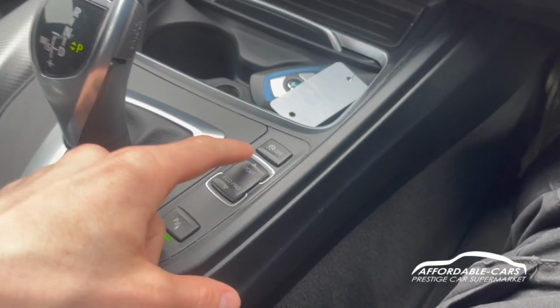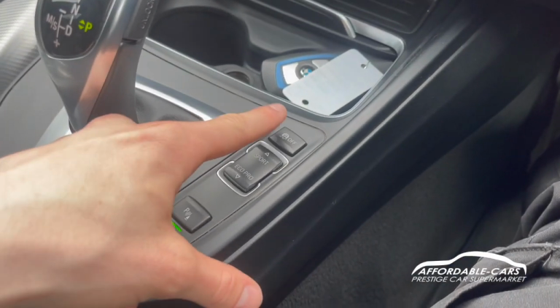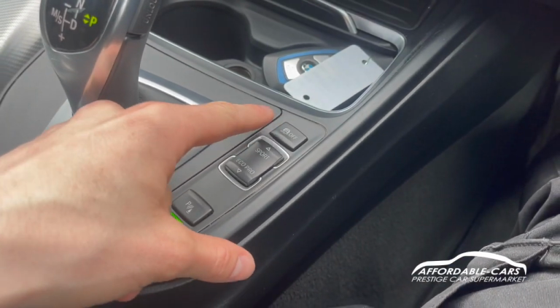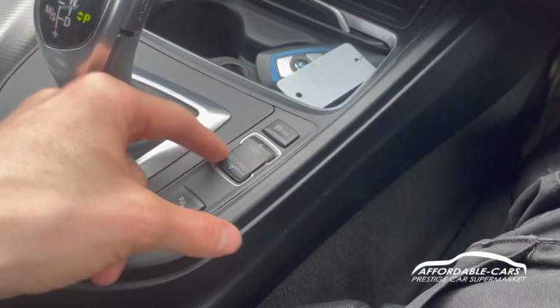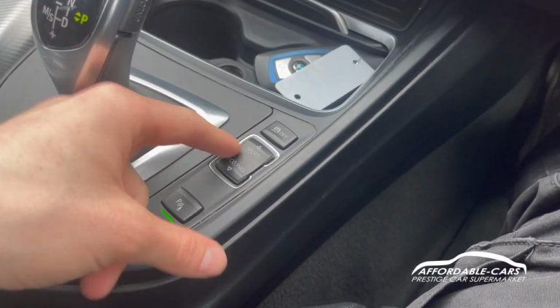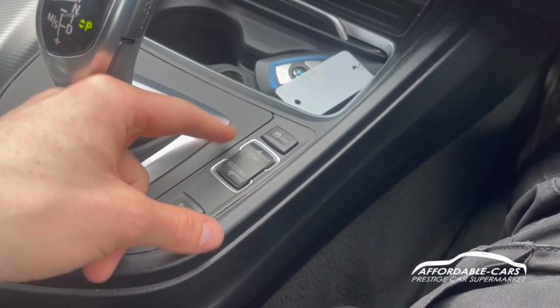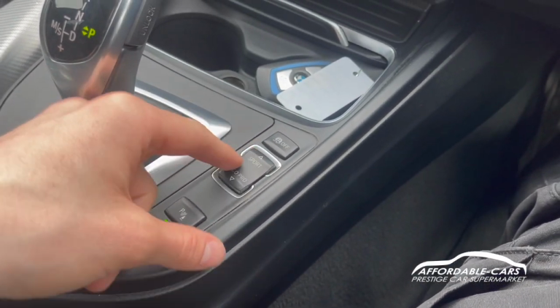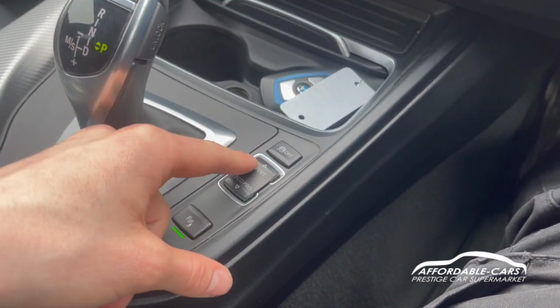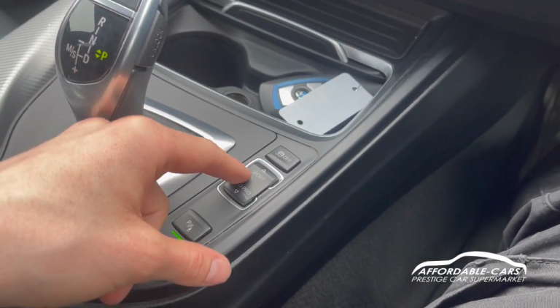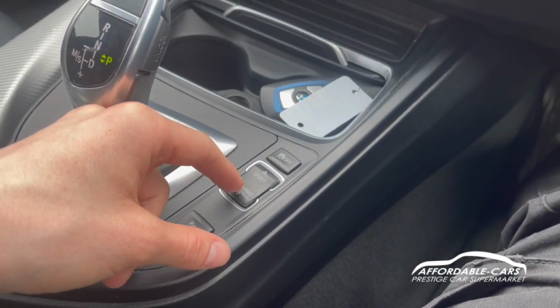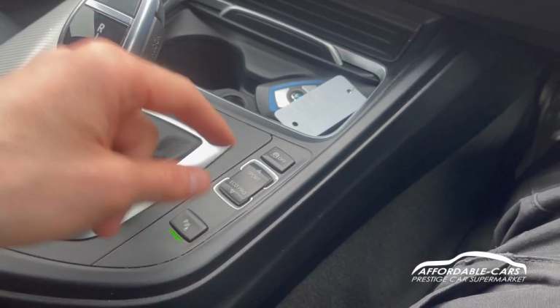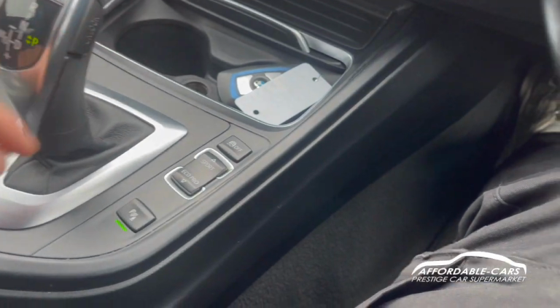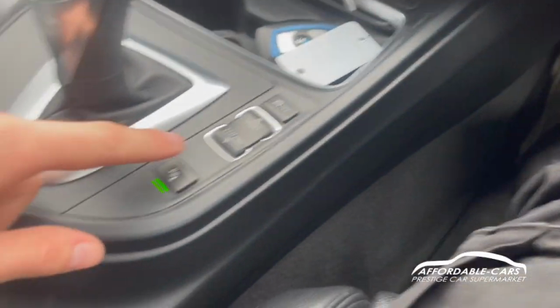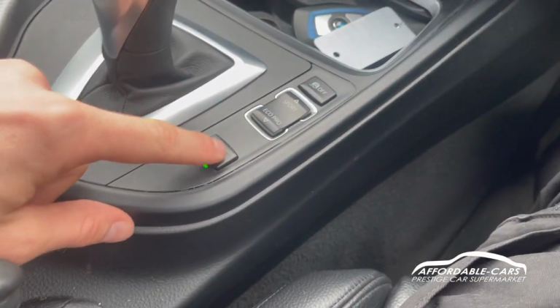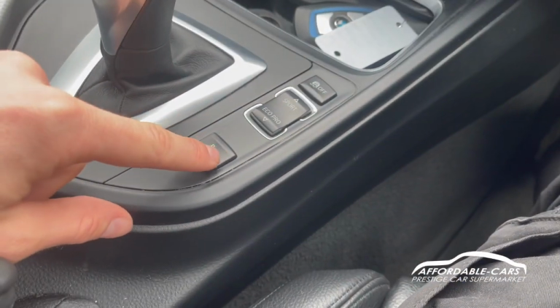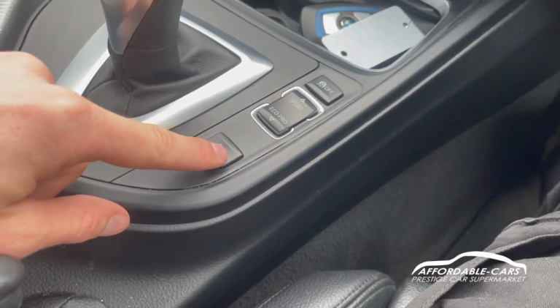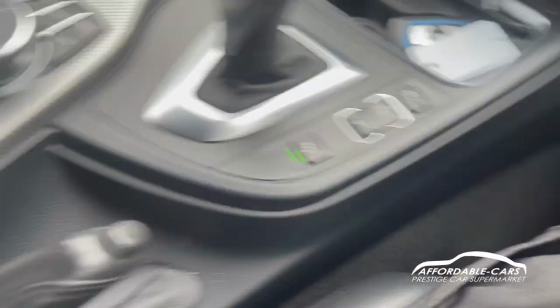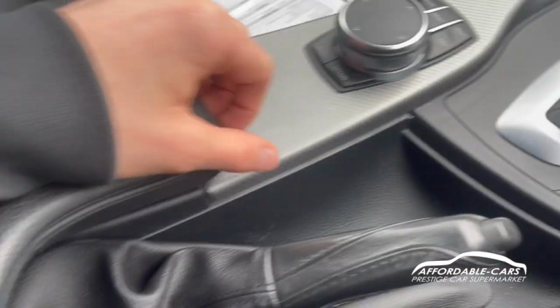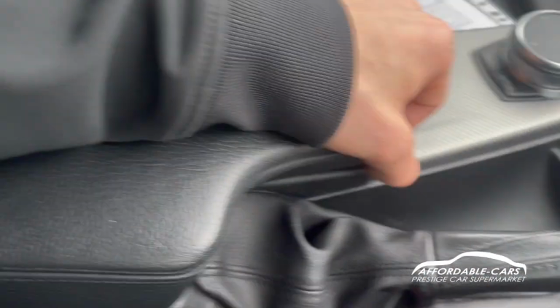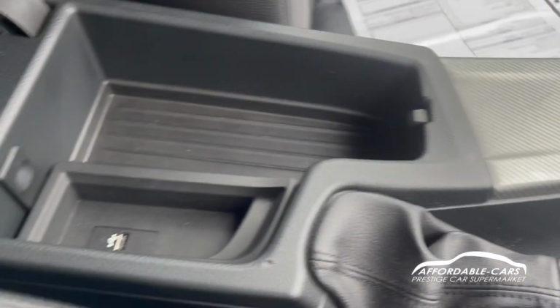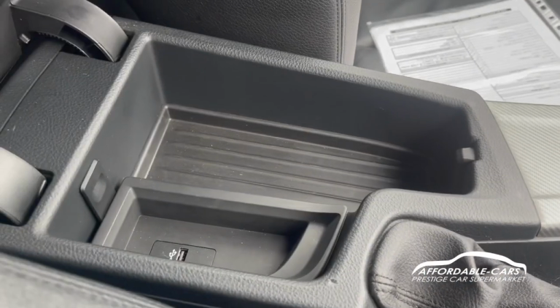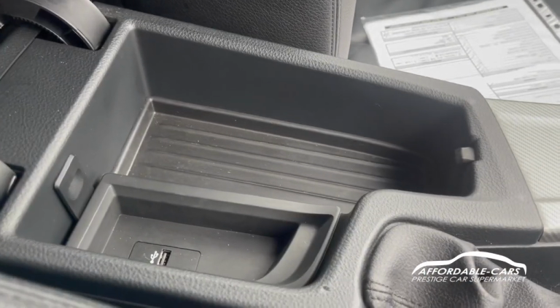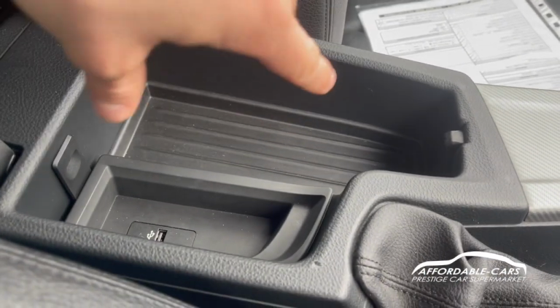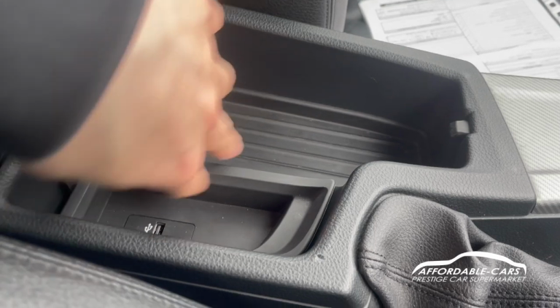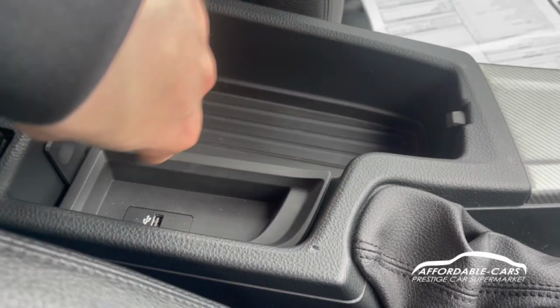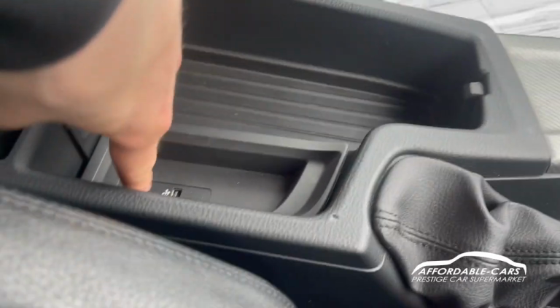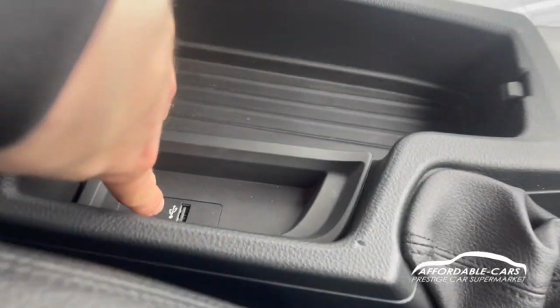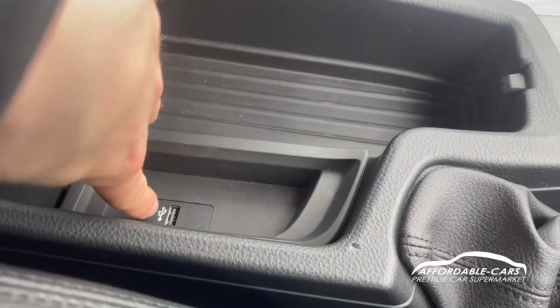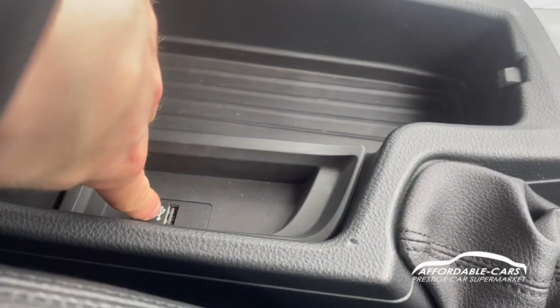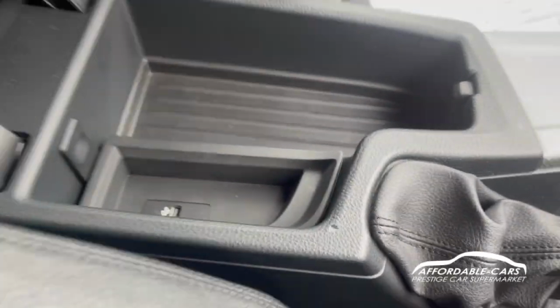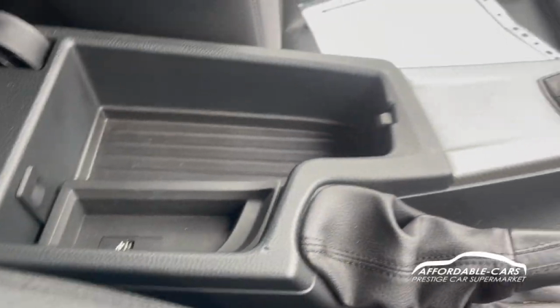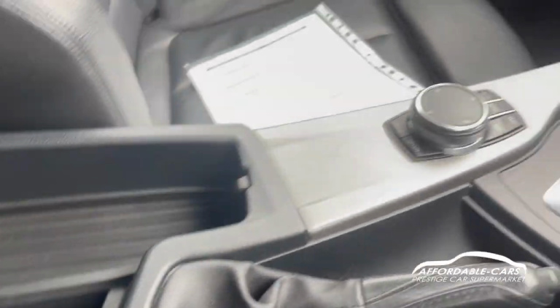You have traction control and different drive modes for the car such as sport mode, comfort mode and eco mode, along with your parking sensor button. The centre console has storage space and a USB port for charging or playing music.